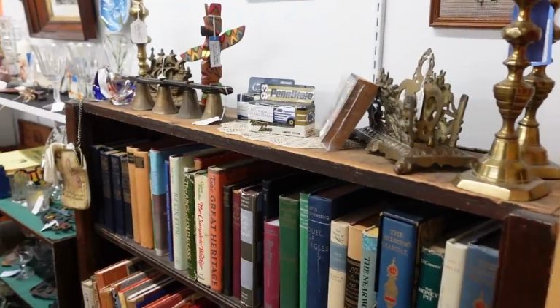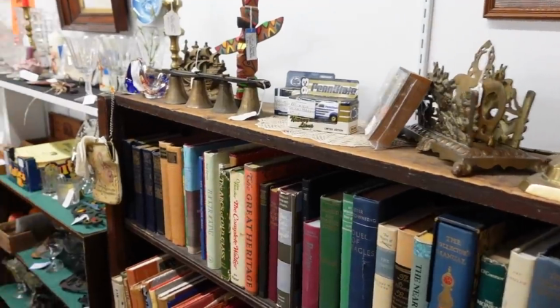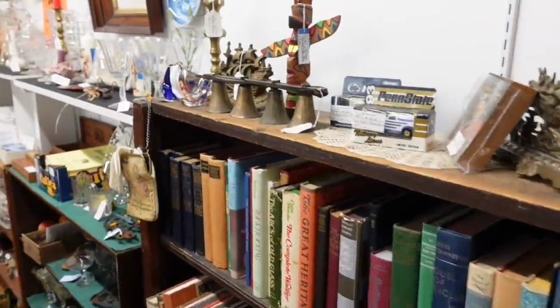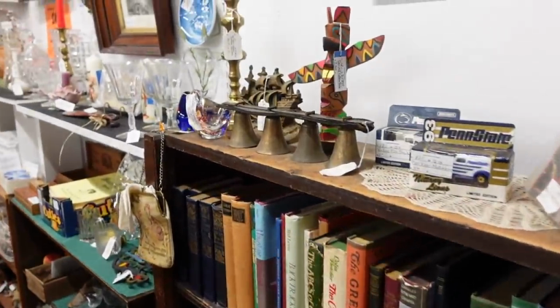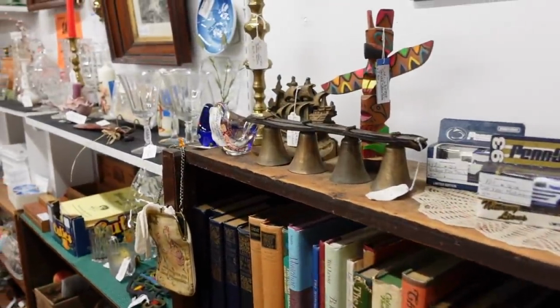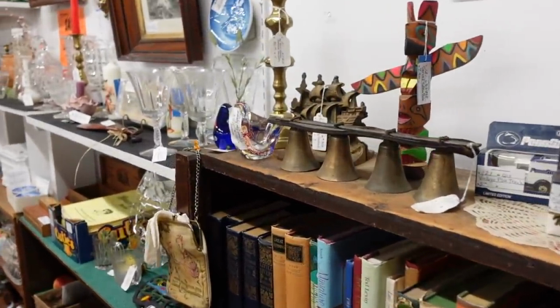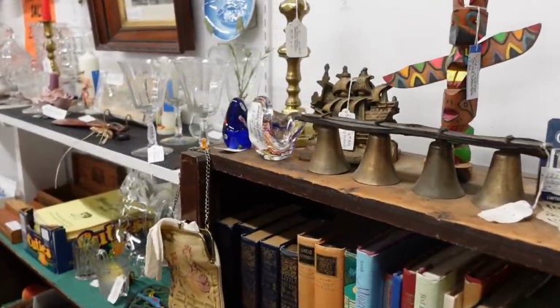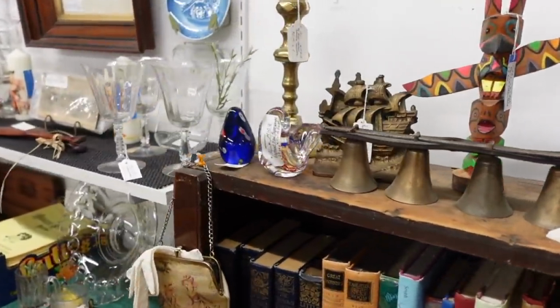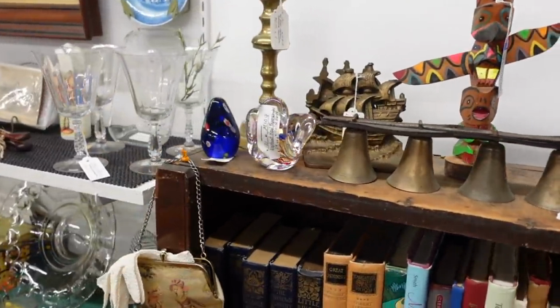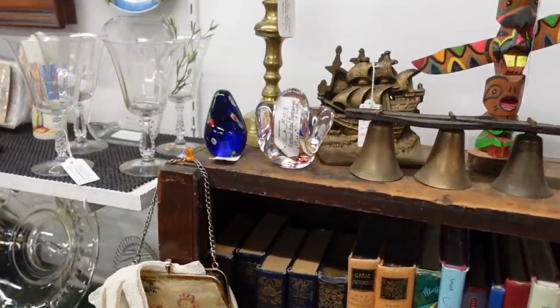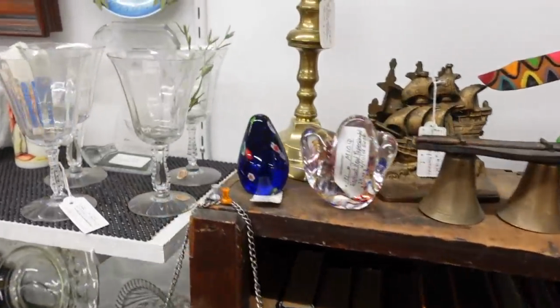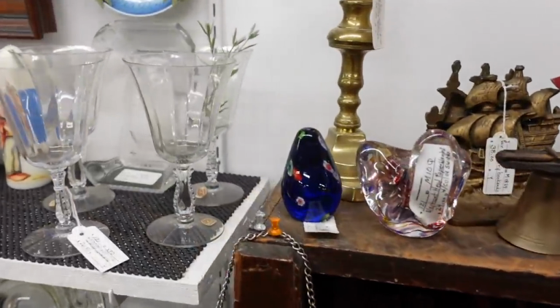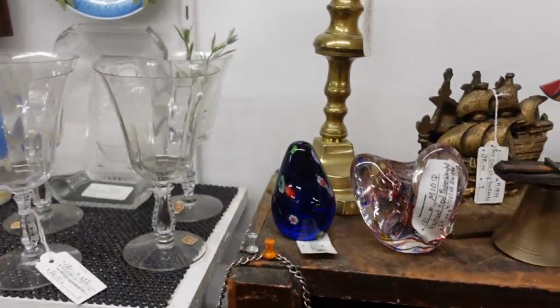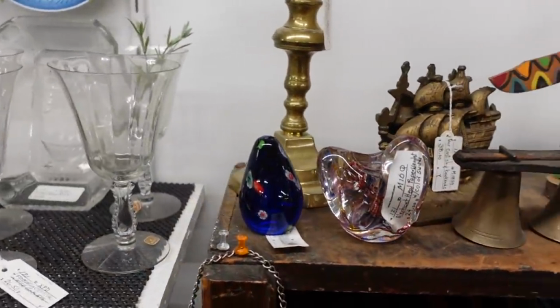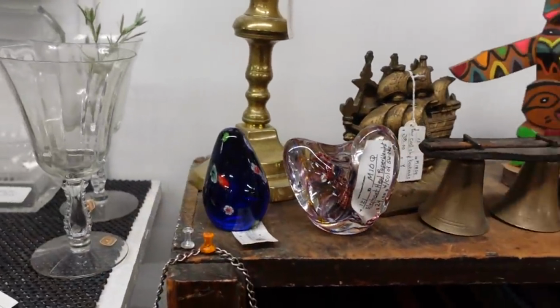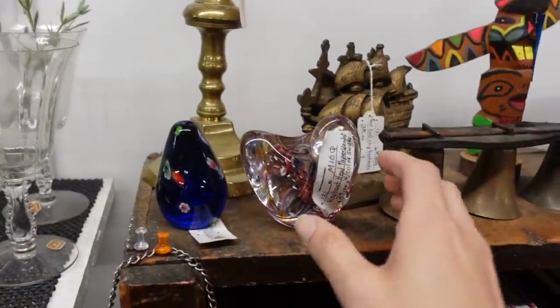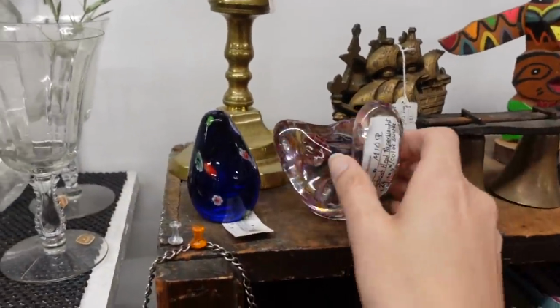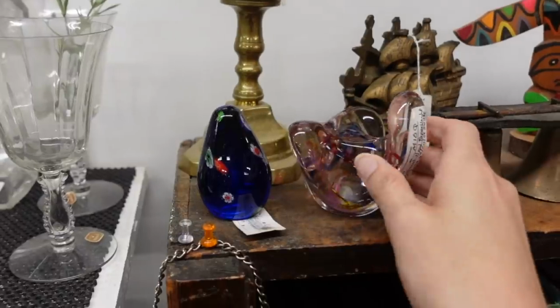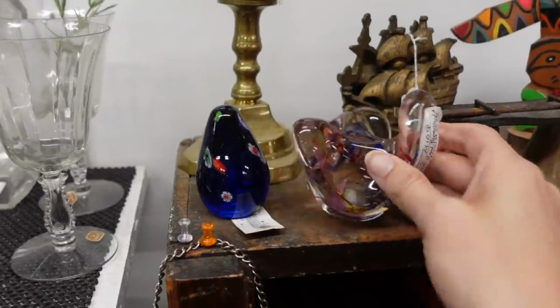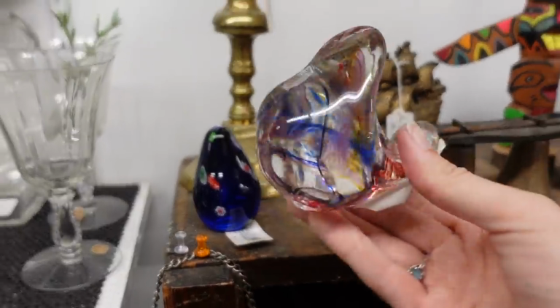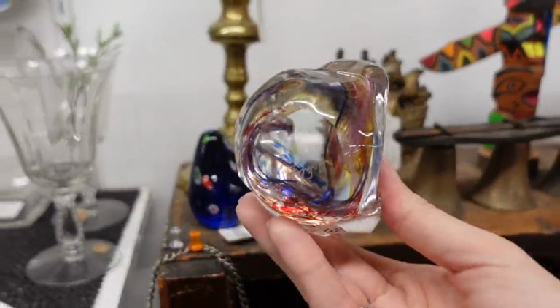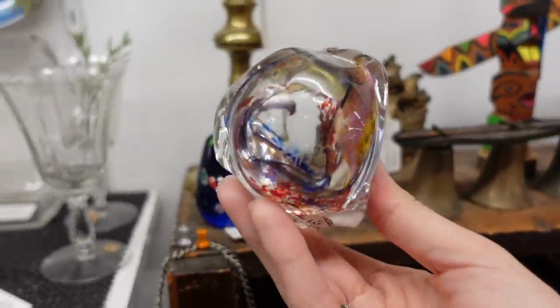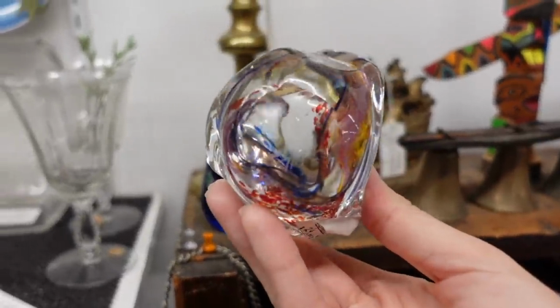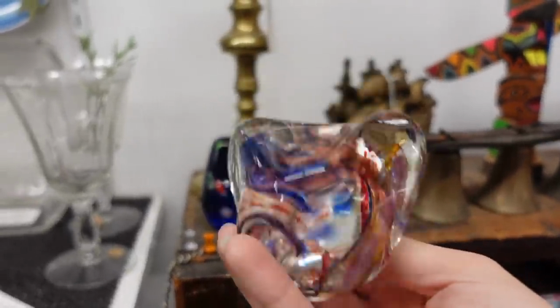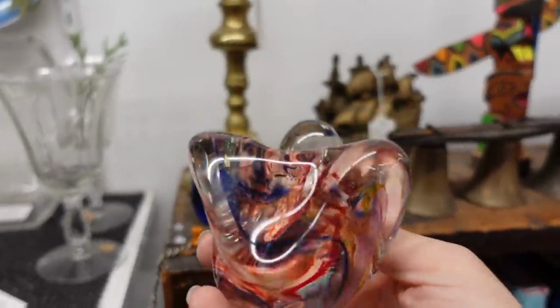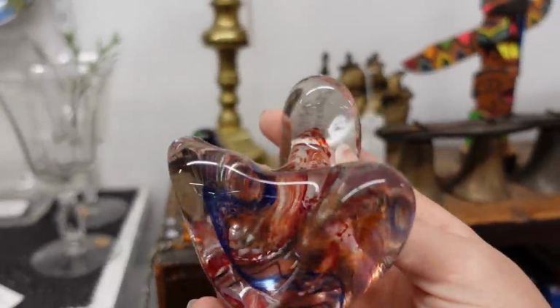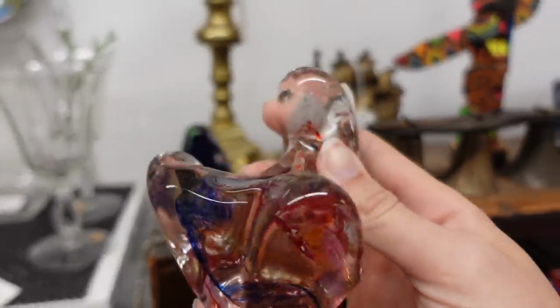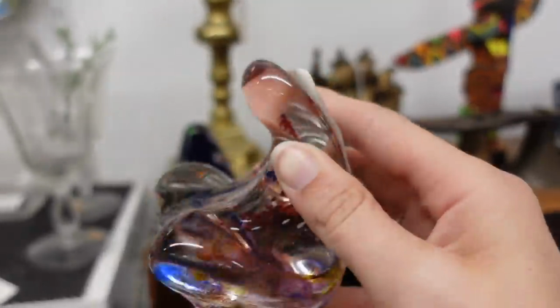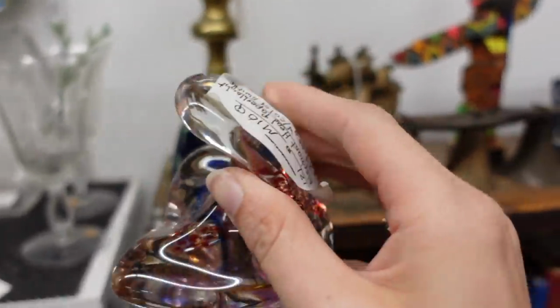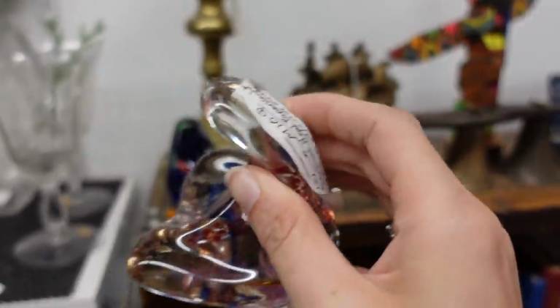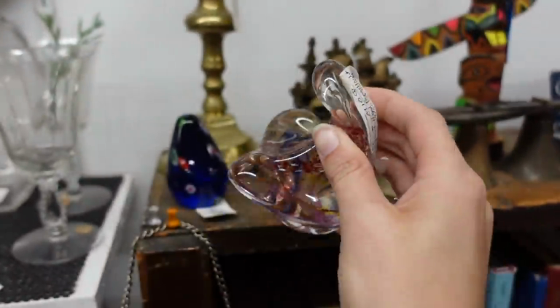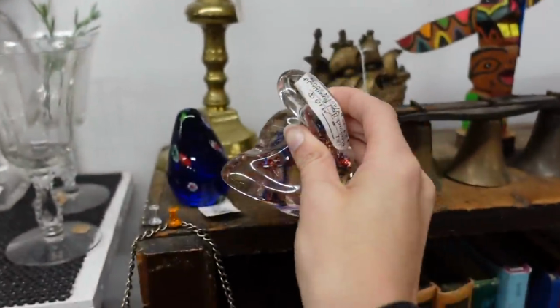The moment I walked in the door they offered to turn the music down for me, which is fantastic. Because it means we don't have to do a voiceover, which I love so much — more than you will ever know.